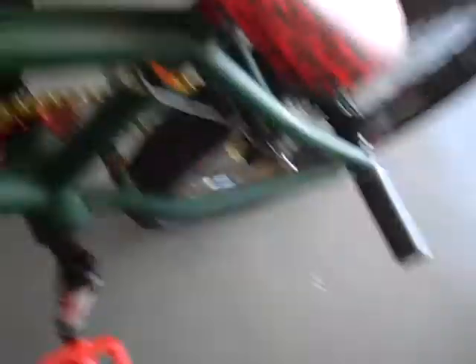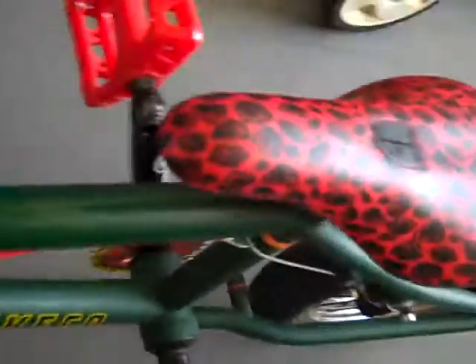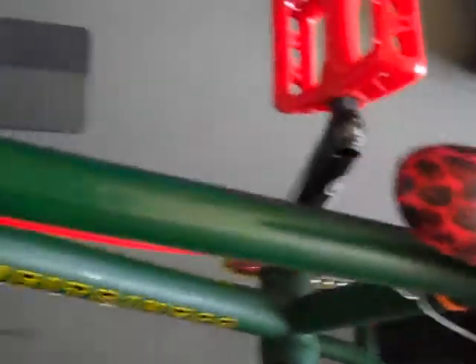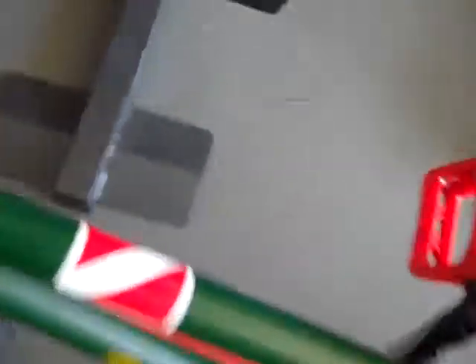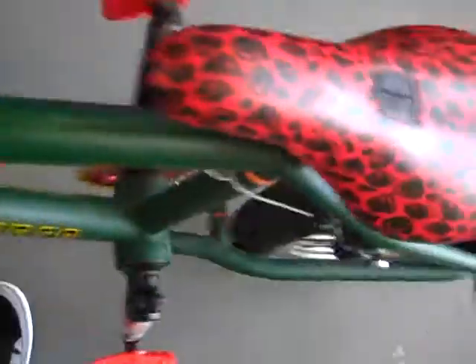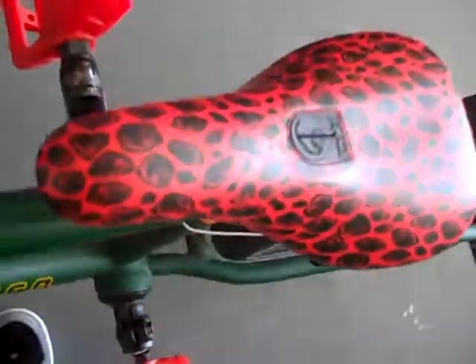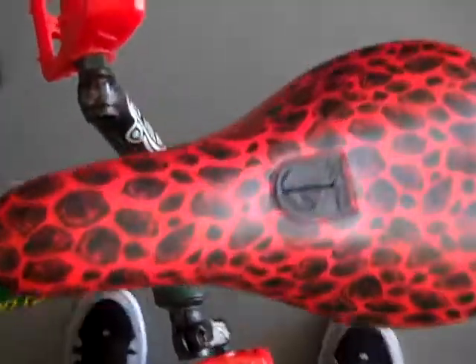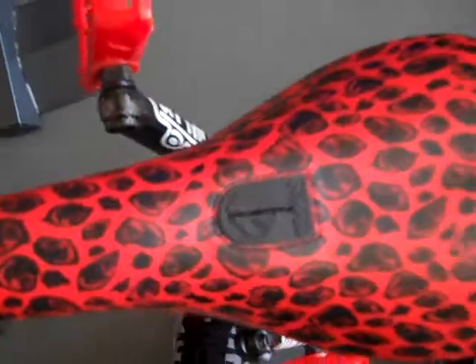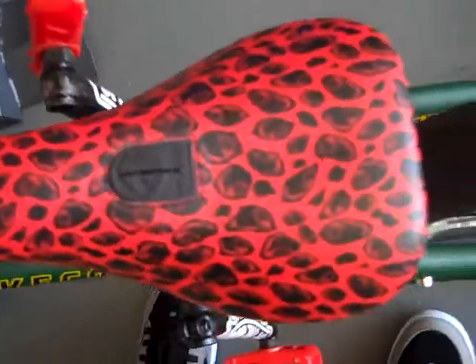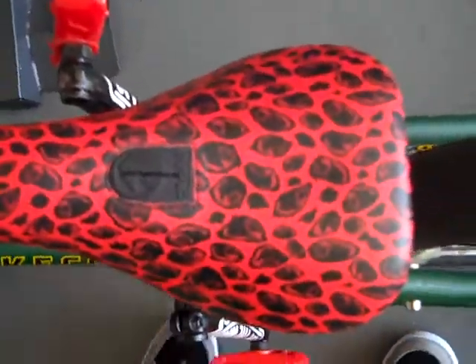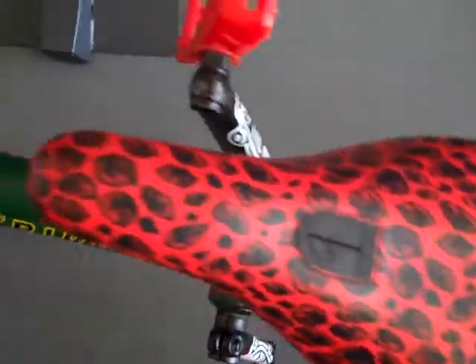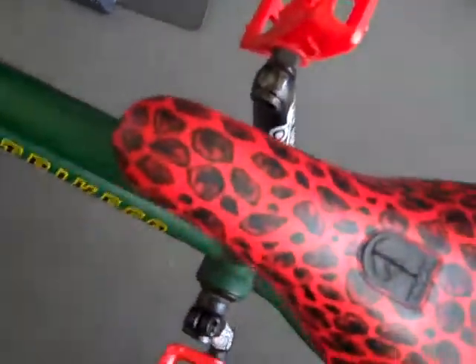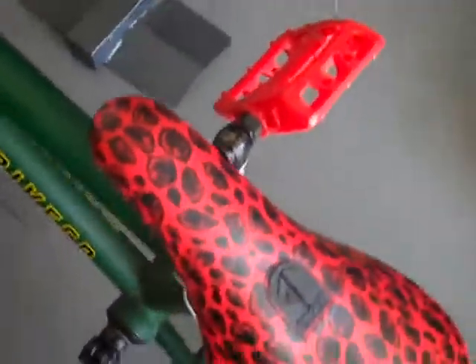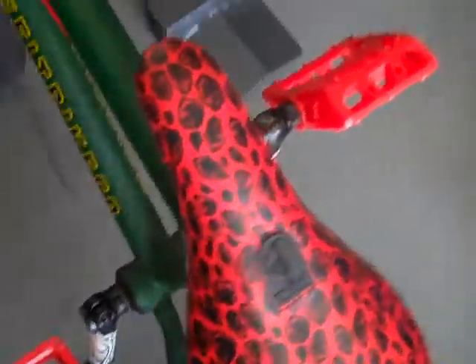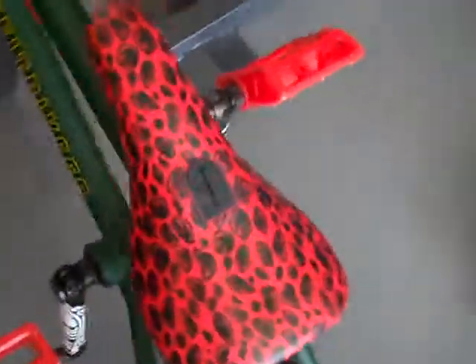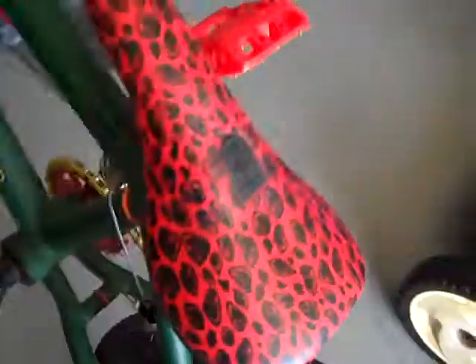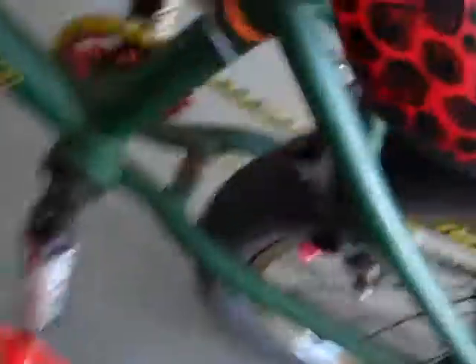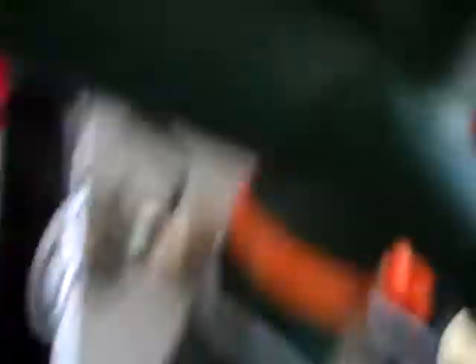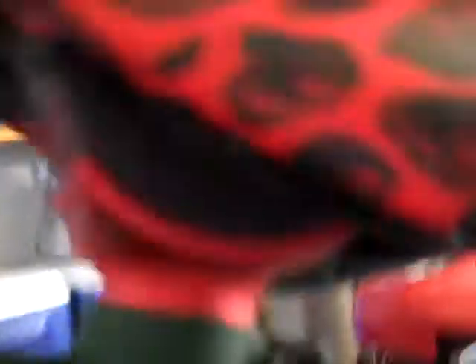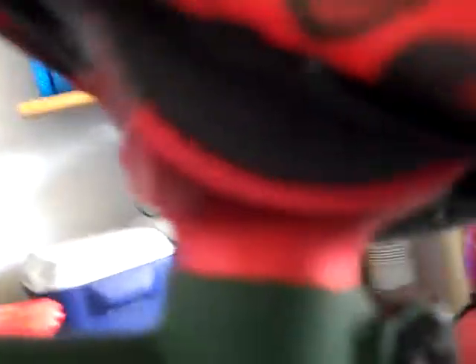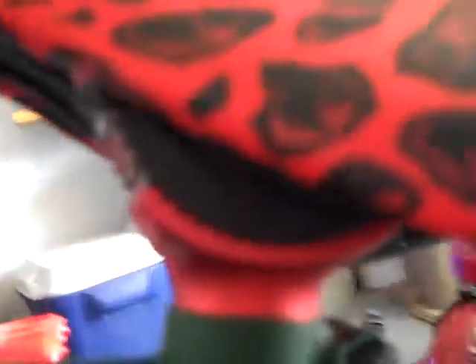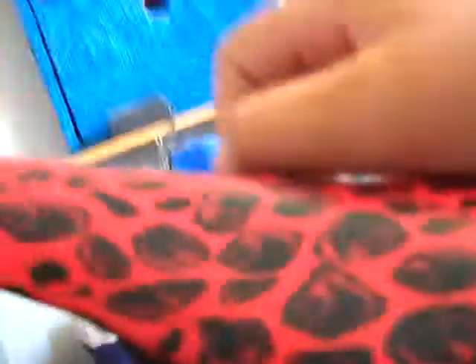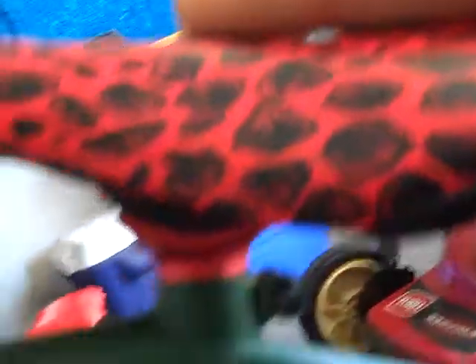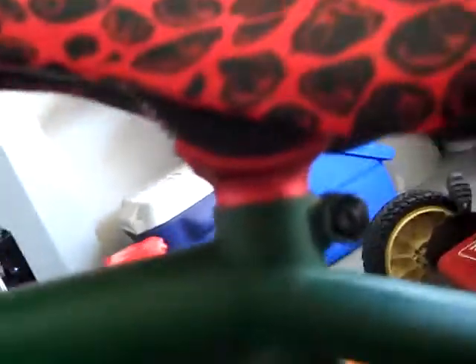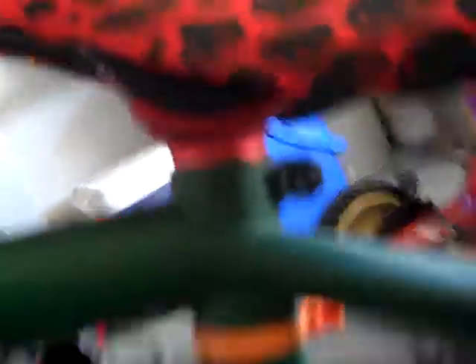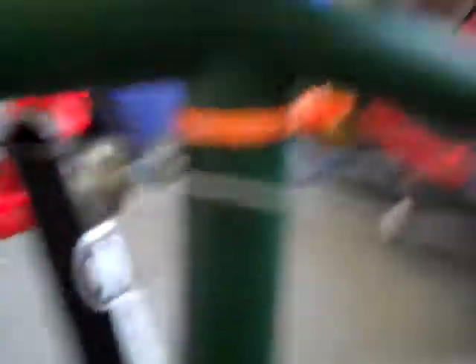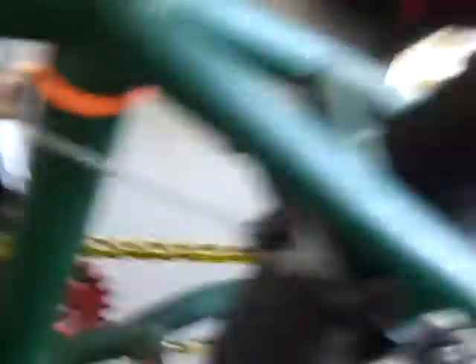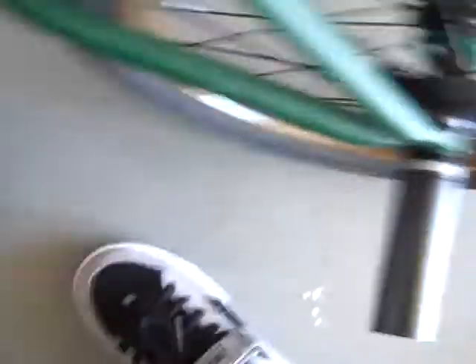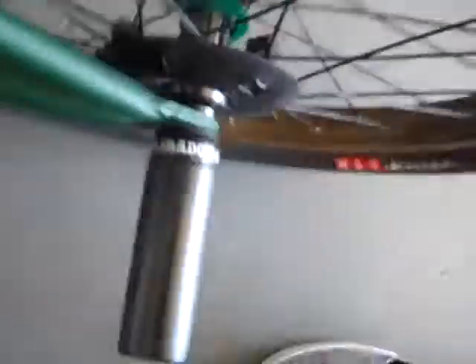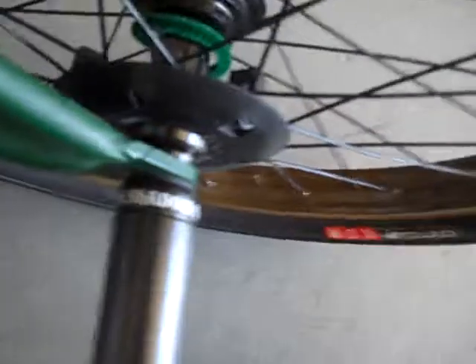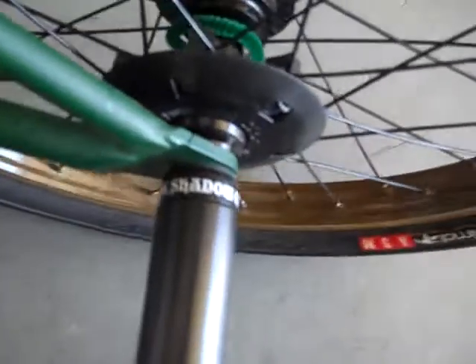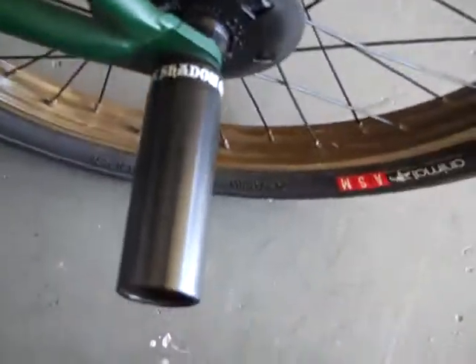And then I got the Shadow Conspiracy seat — the Penumbra, however you say it — and I got the Shadow pivotal seat post under it. And then I got pegs in the back again.